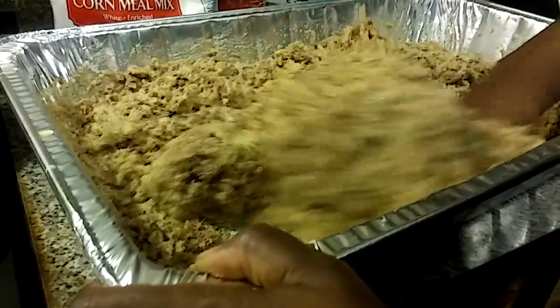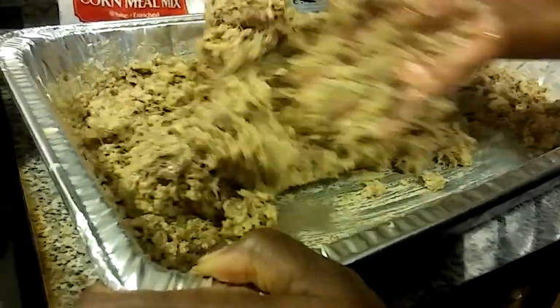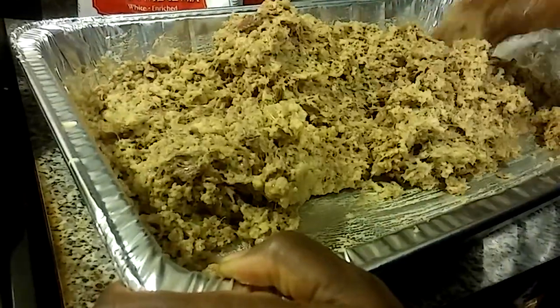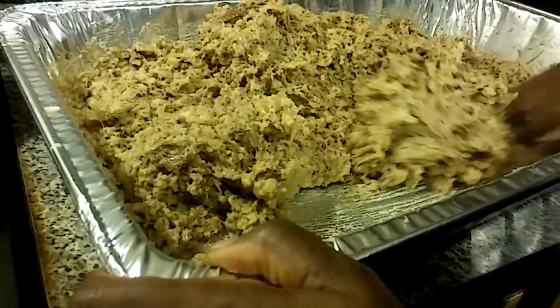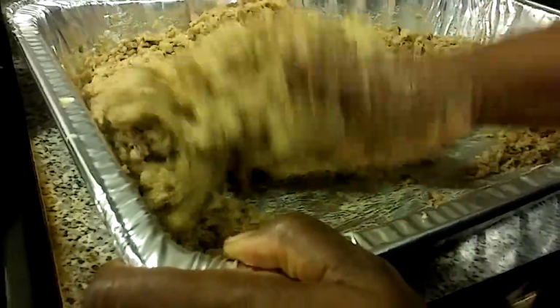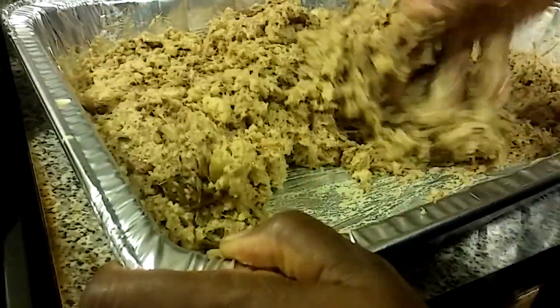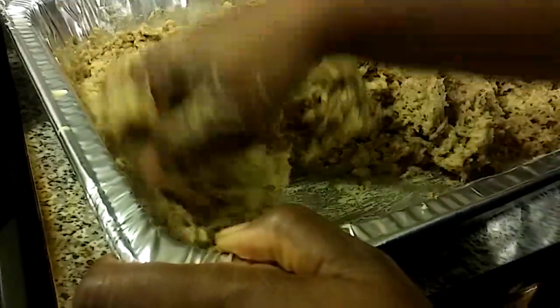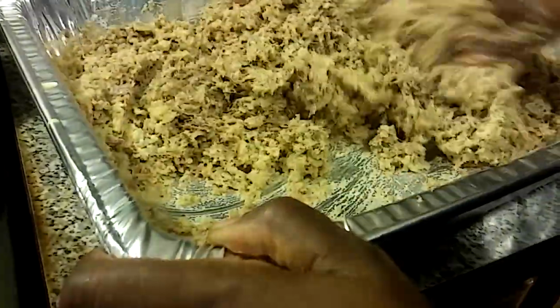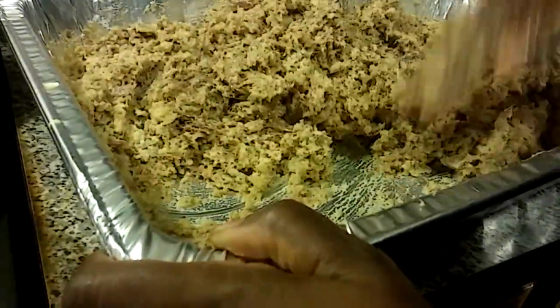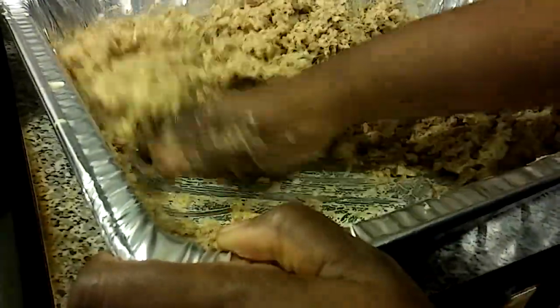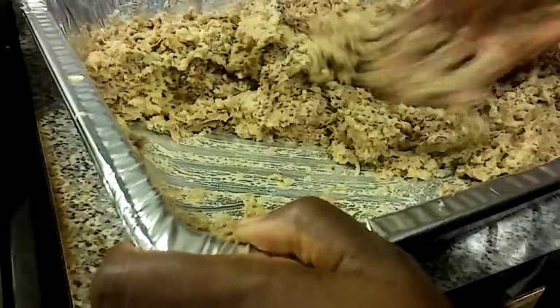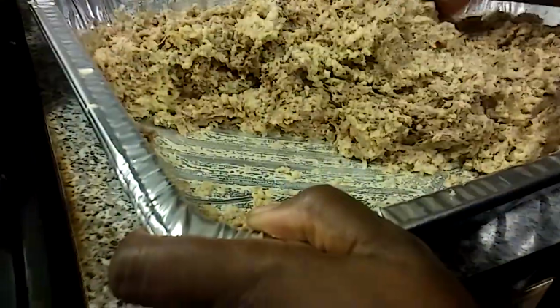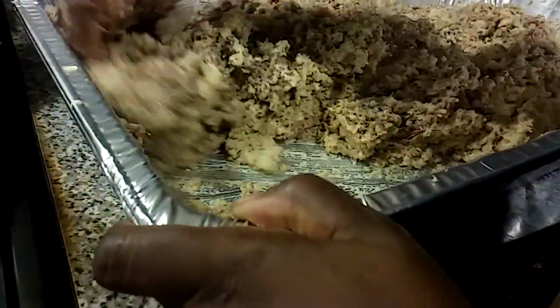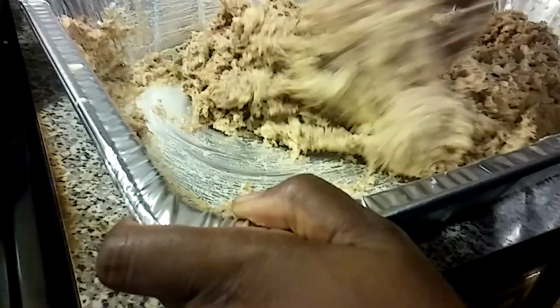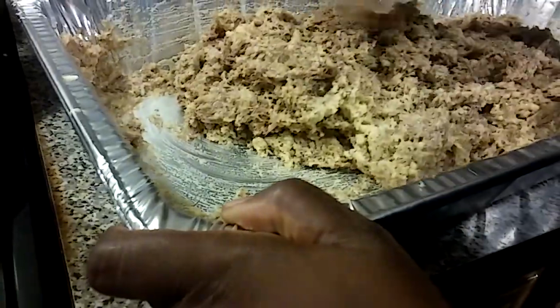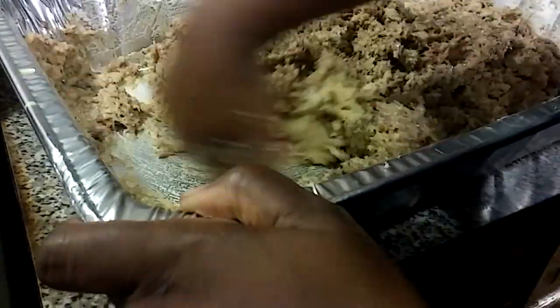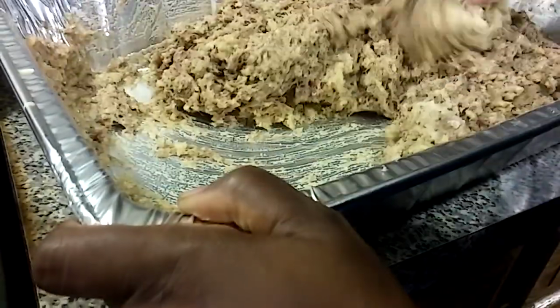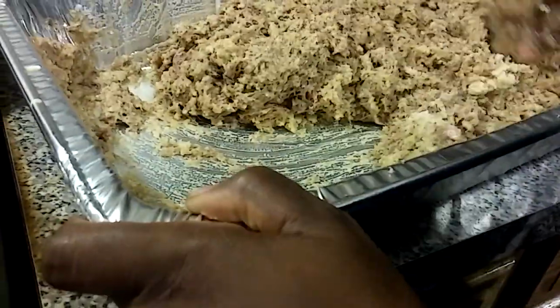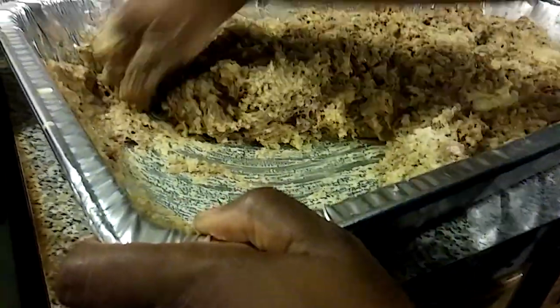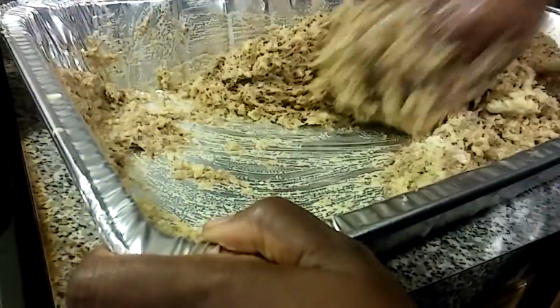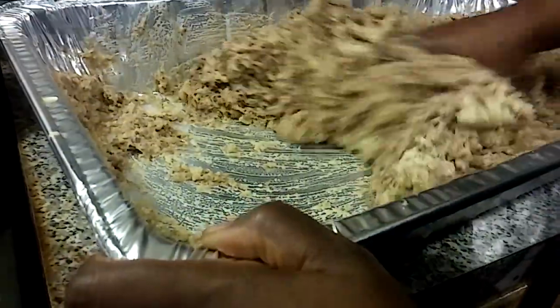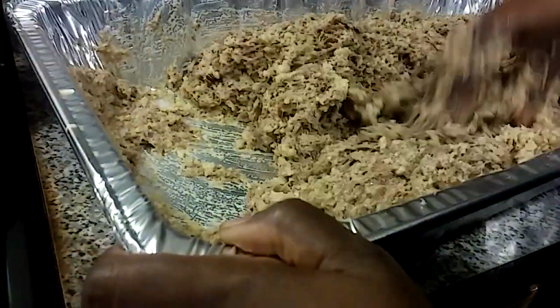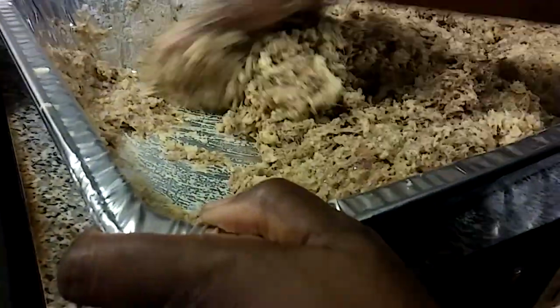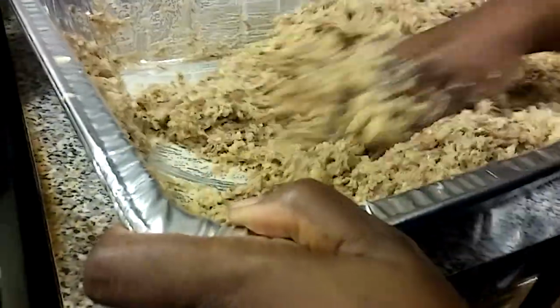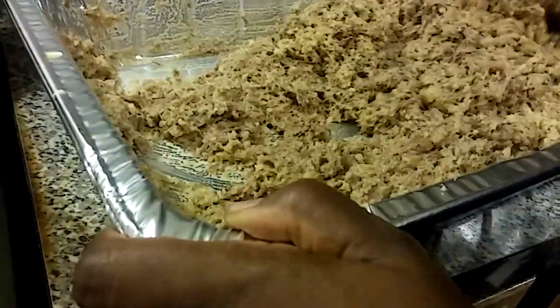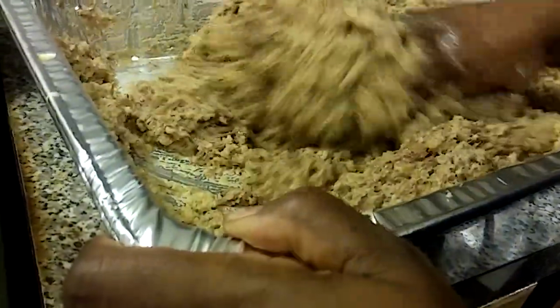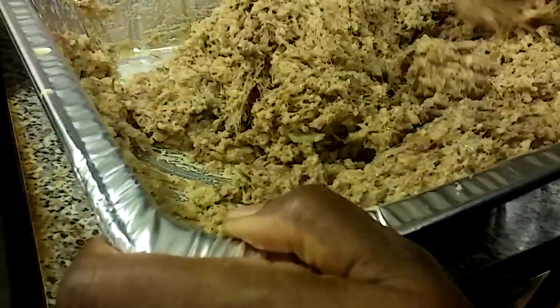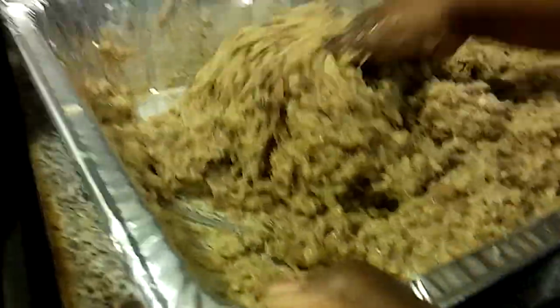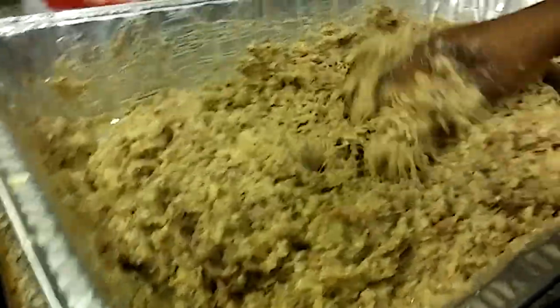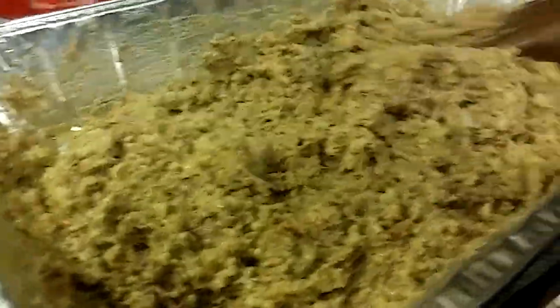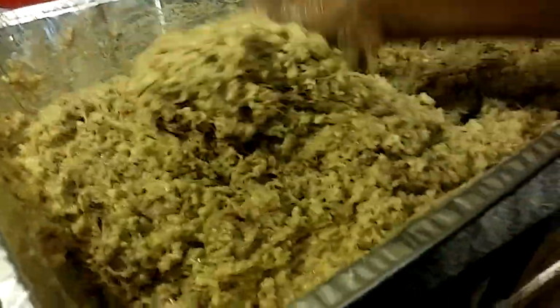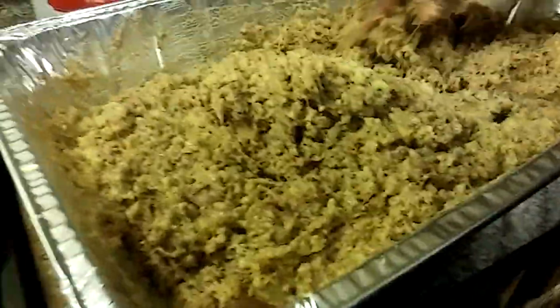Always go underneath — flip that over. You want everything well blended. See that? That would have been a pocket of cornbread with no dressing up under there.